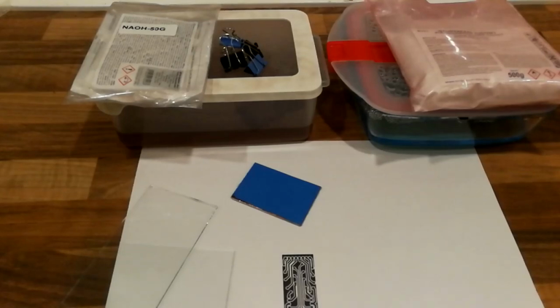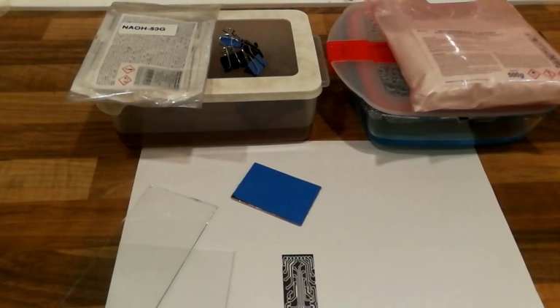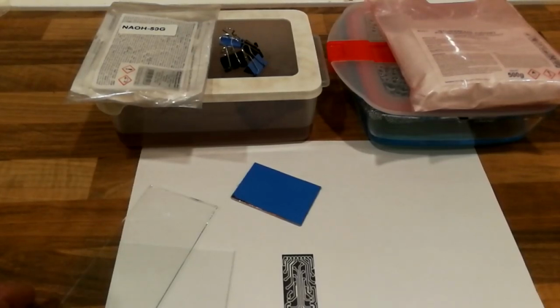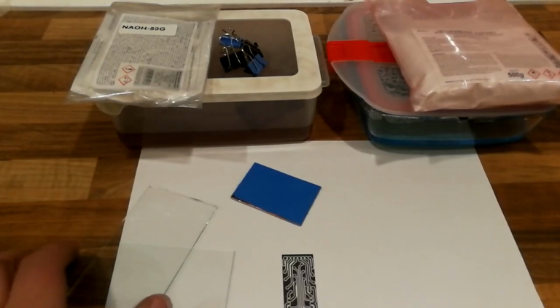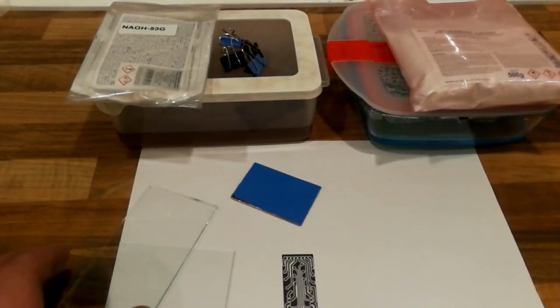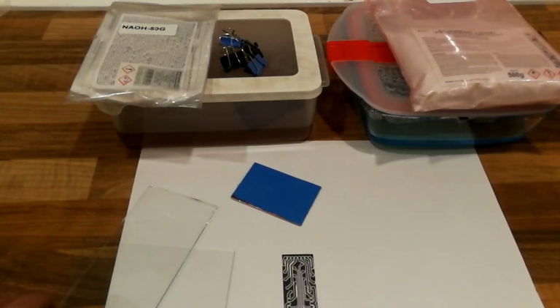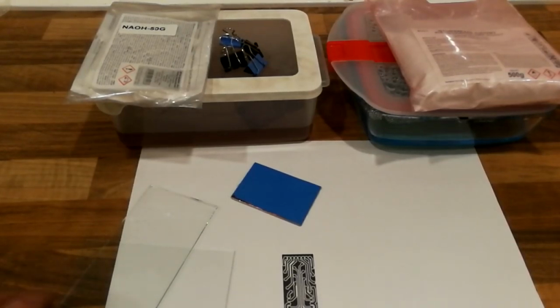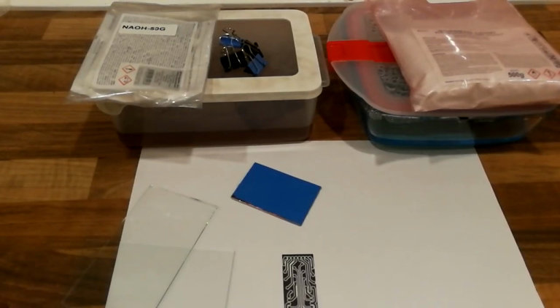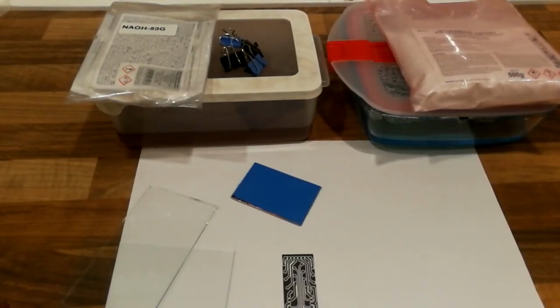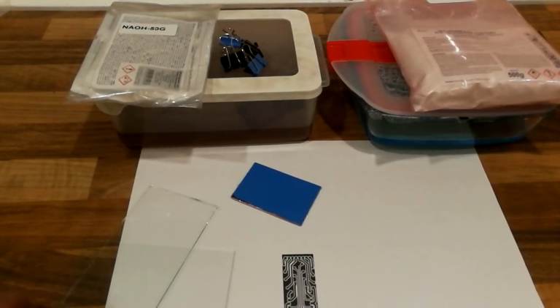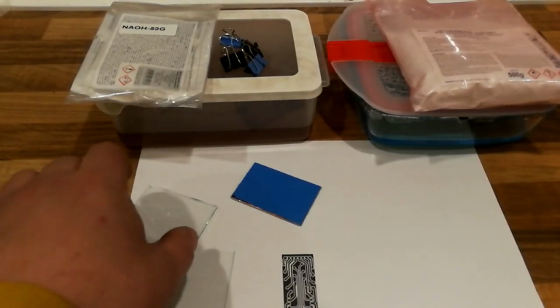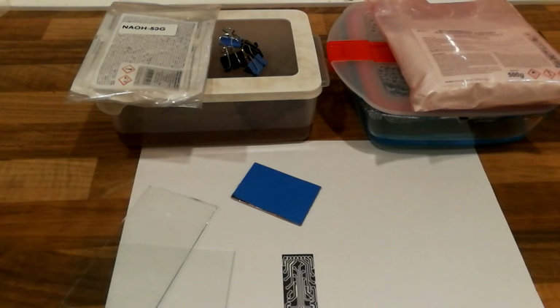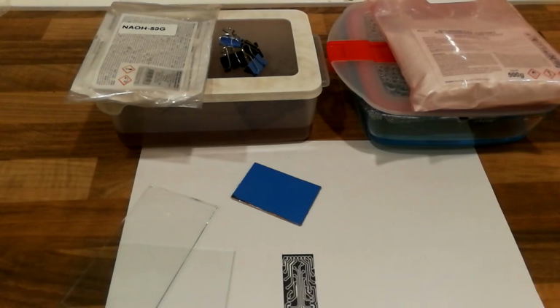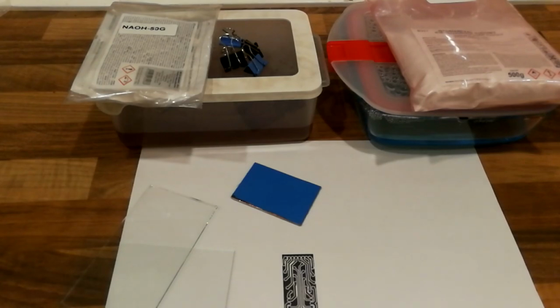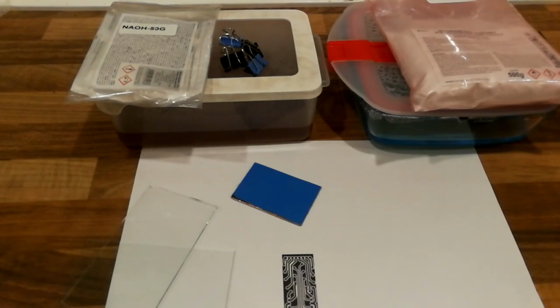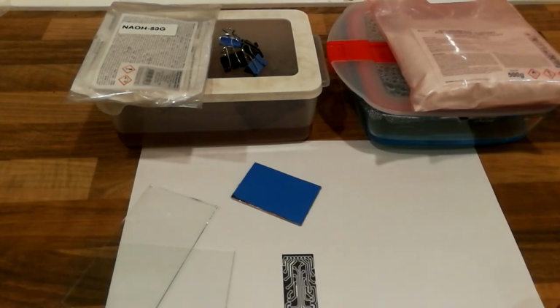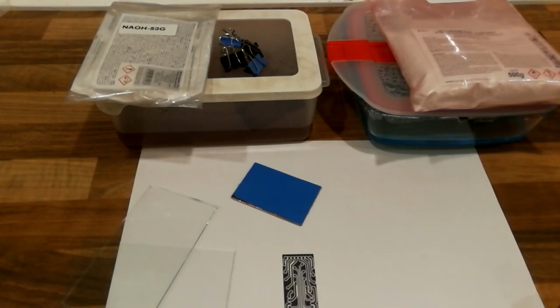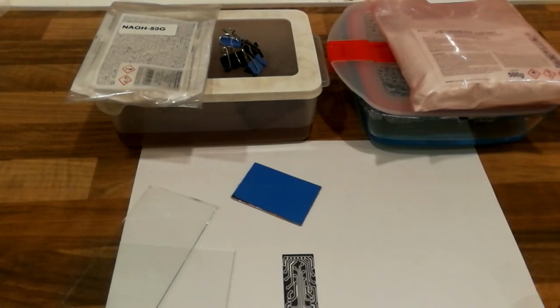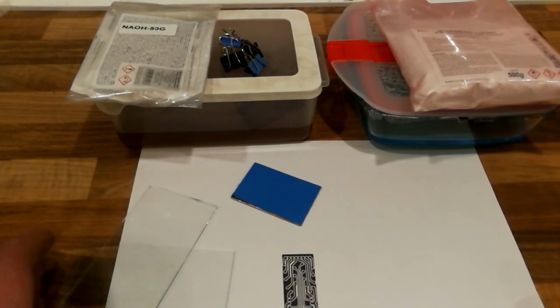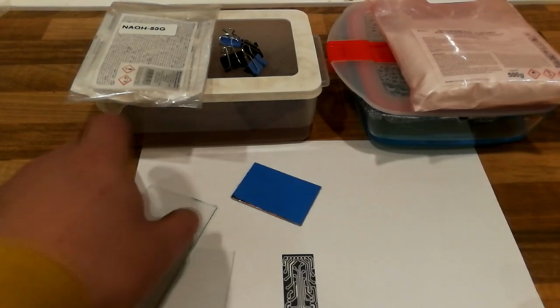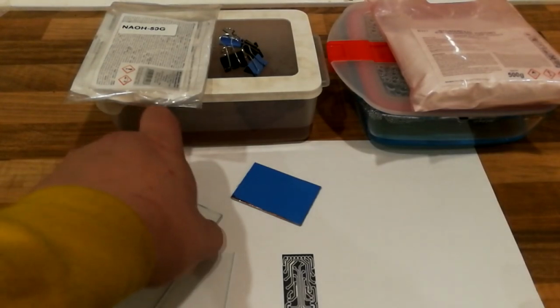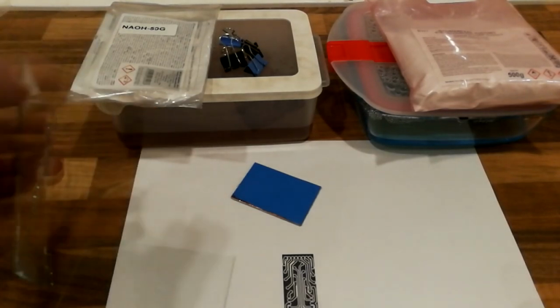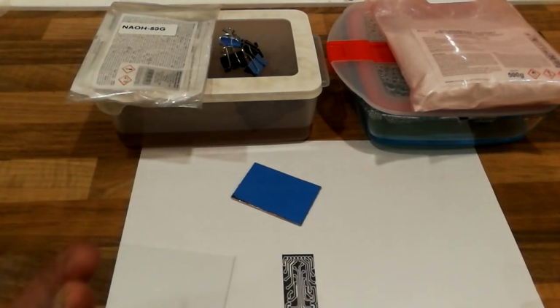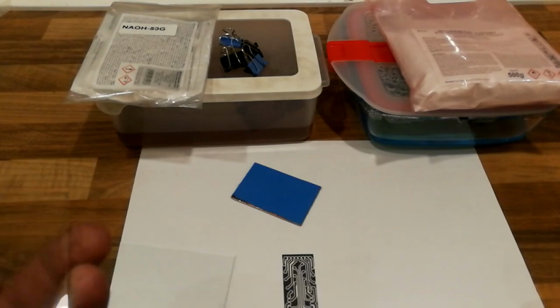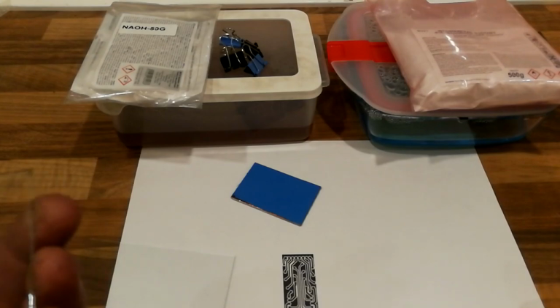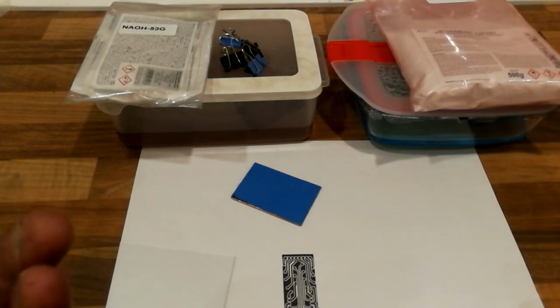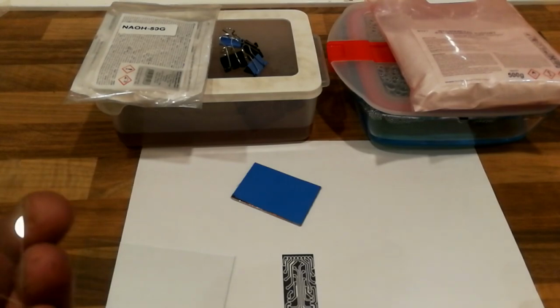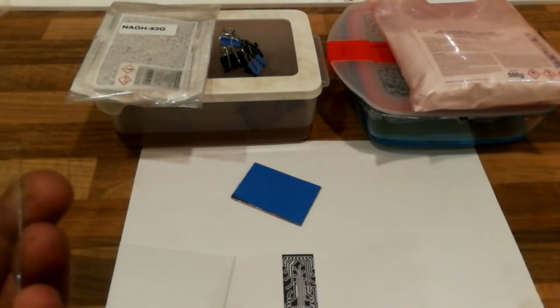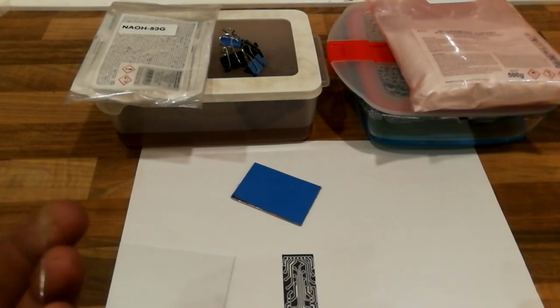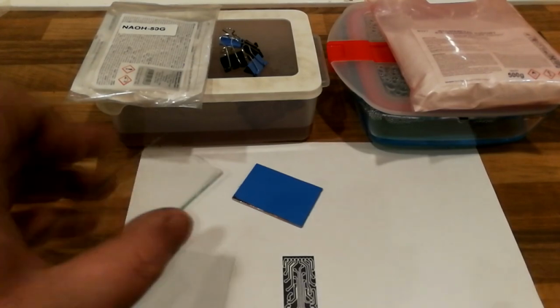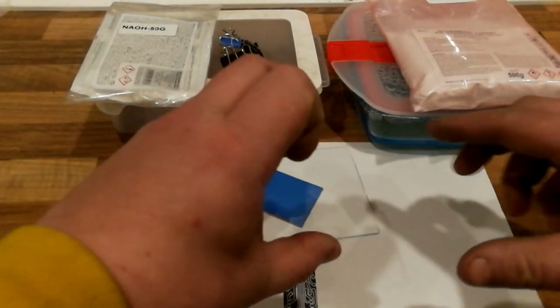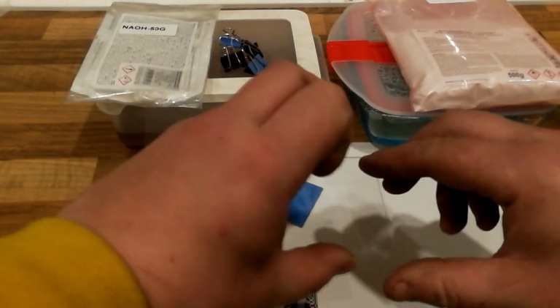Hello and welcome to my channel. Today I want to teach you how to super easily make a circuit board by printing with a normal inkjet printer.